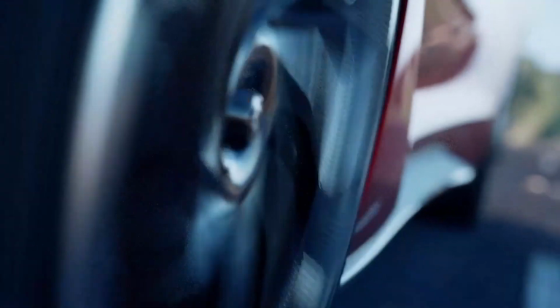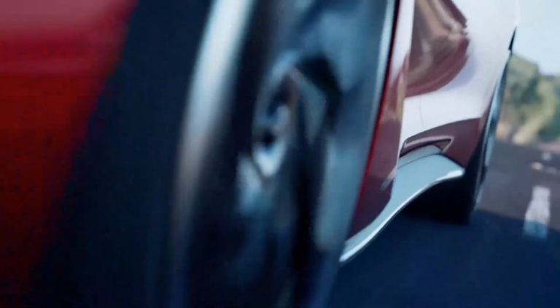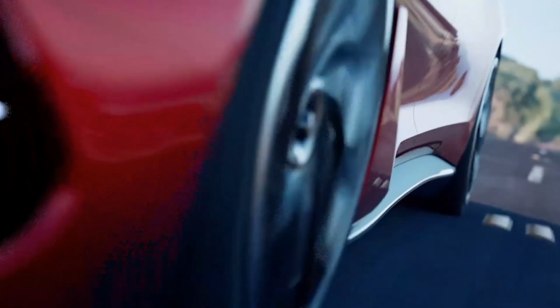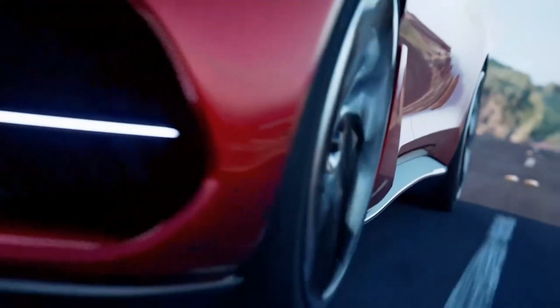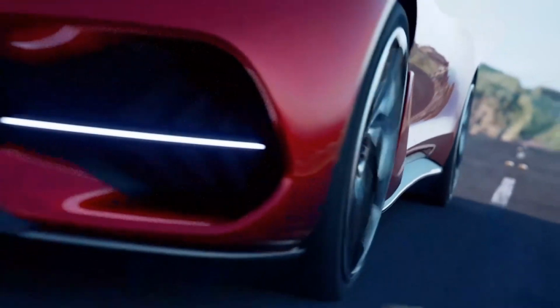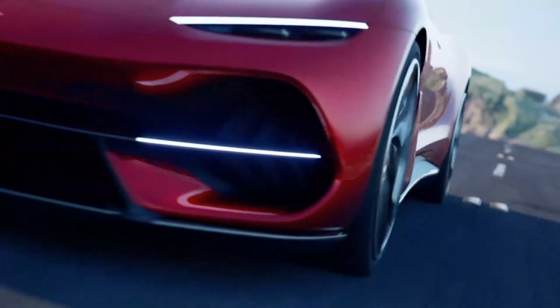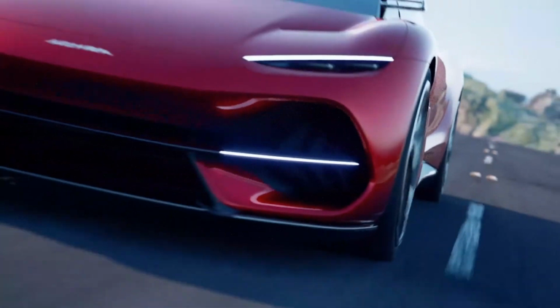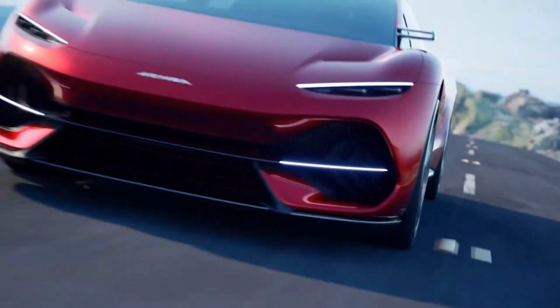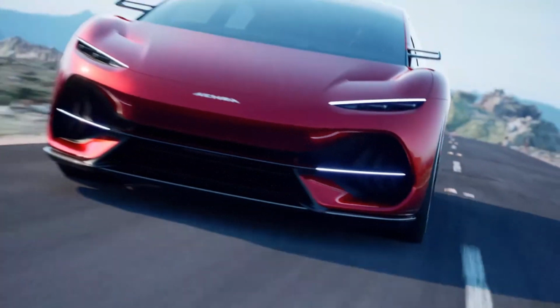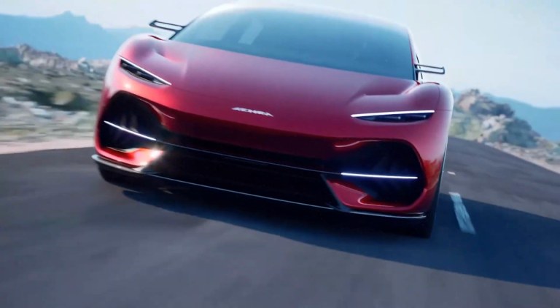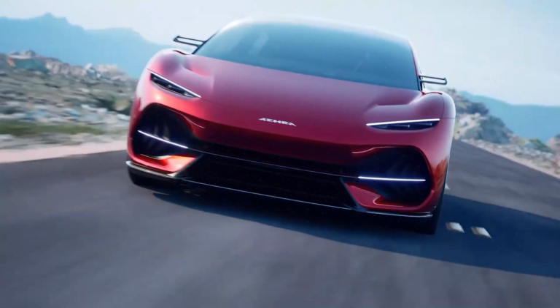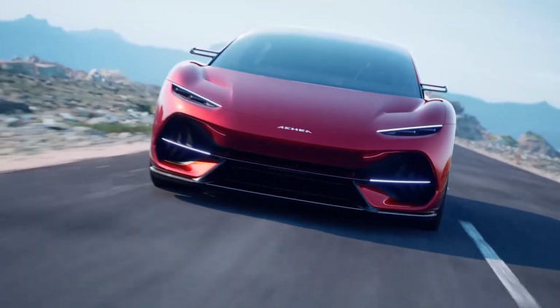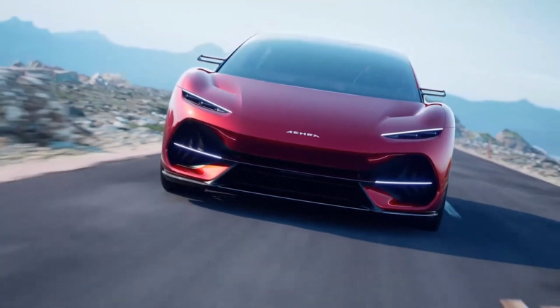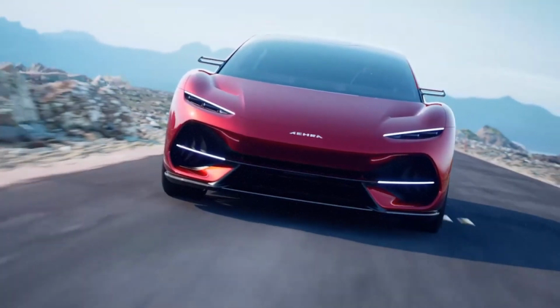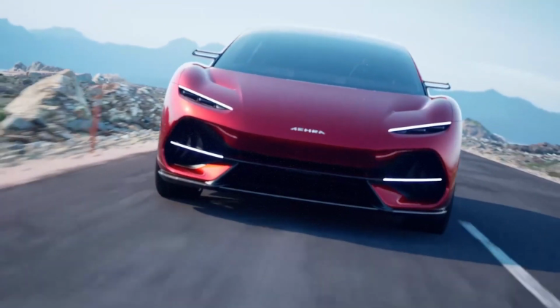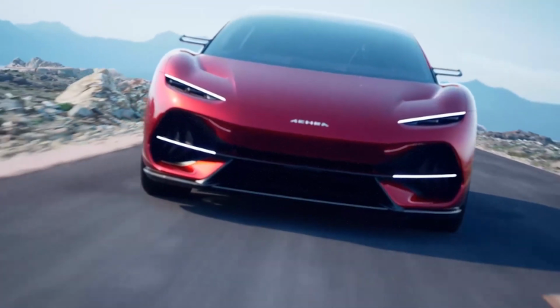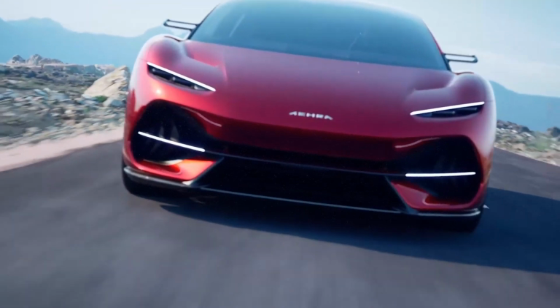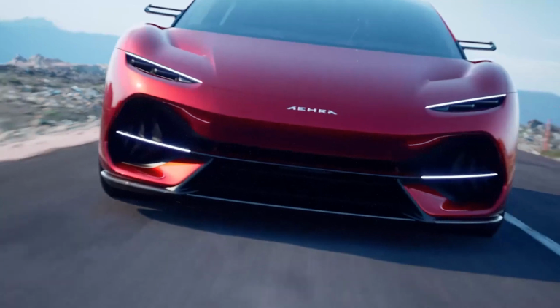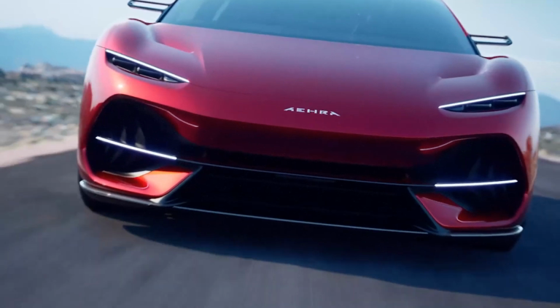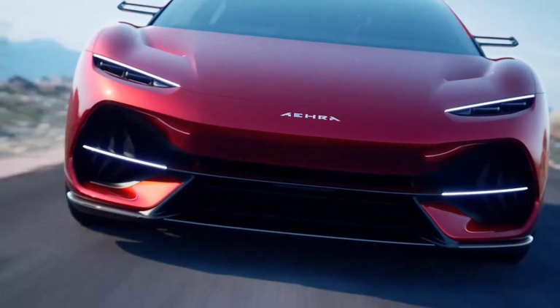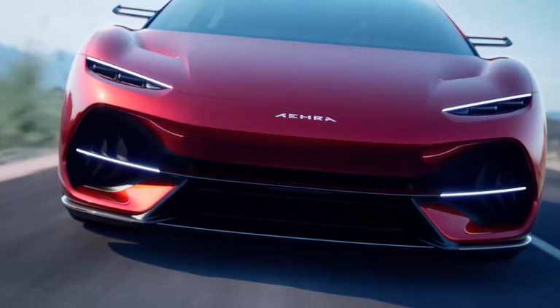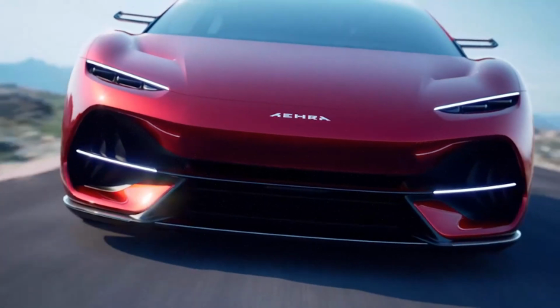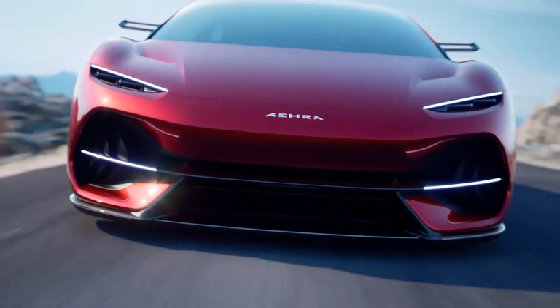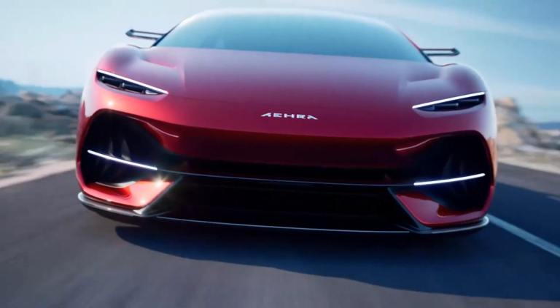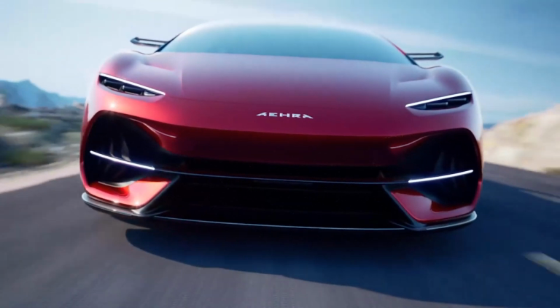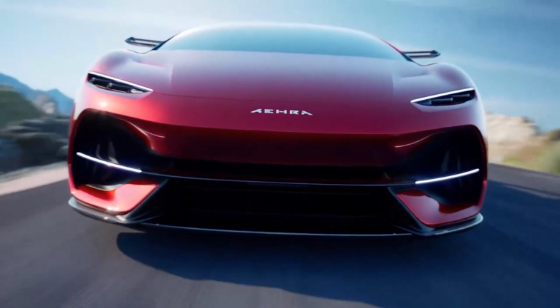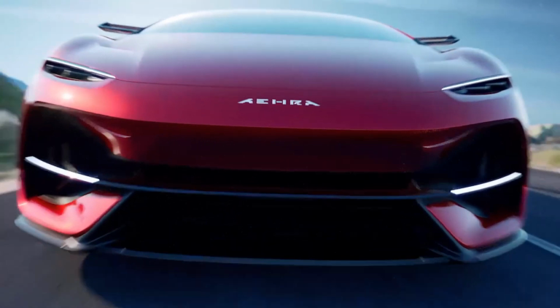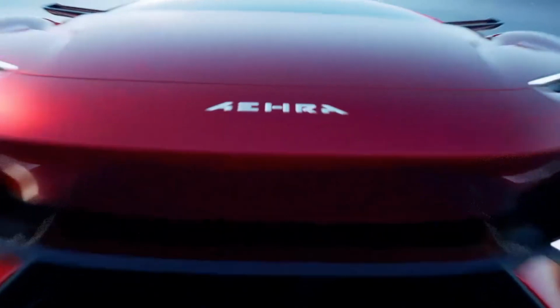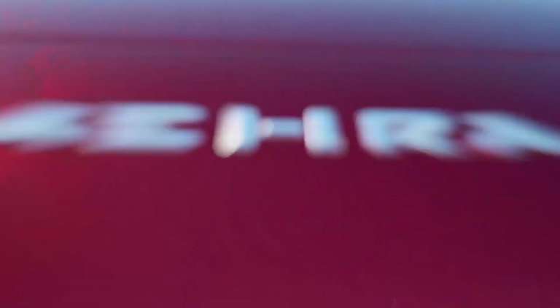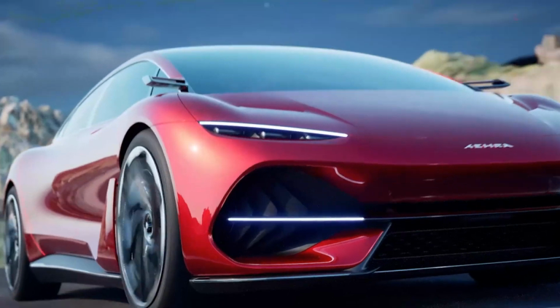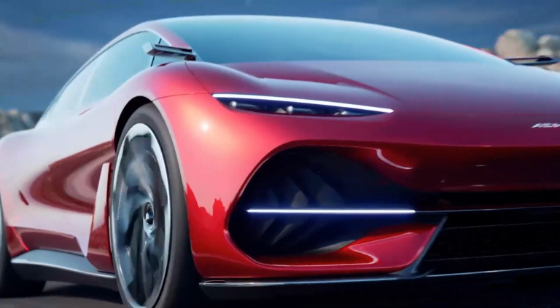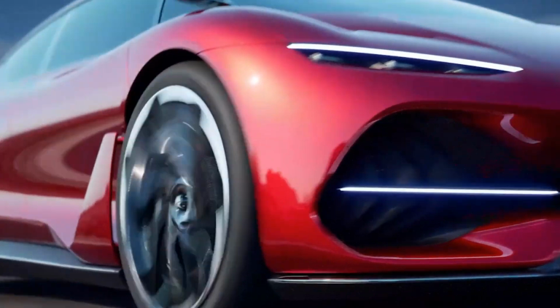Aira, set to start delivering to North America and Europe in 2026, might be an unfamiliar name to many. It's part of the growing wave of electric vehicle startups targeting luxury buyers.